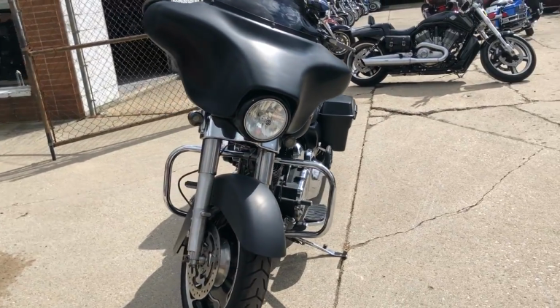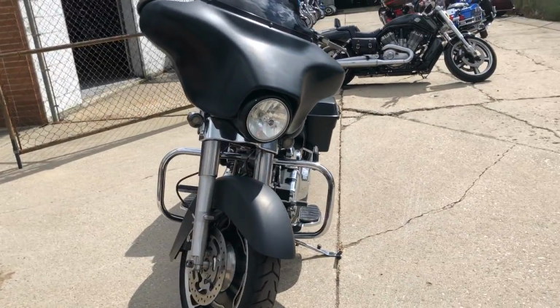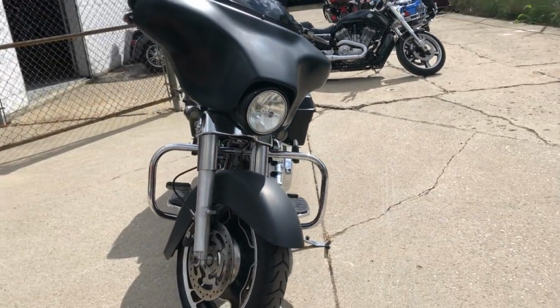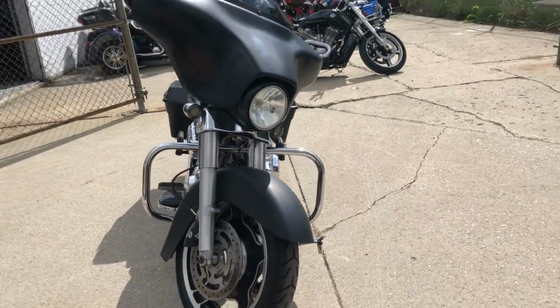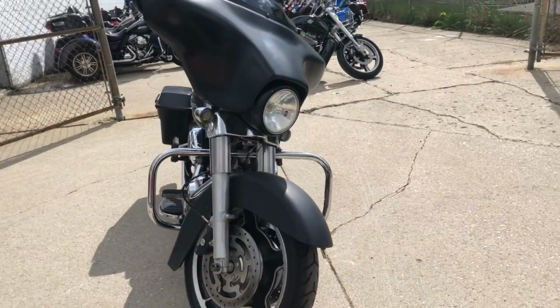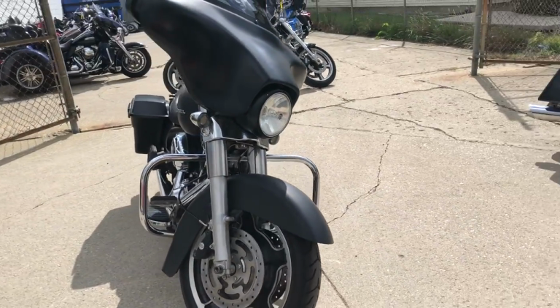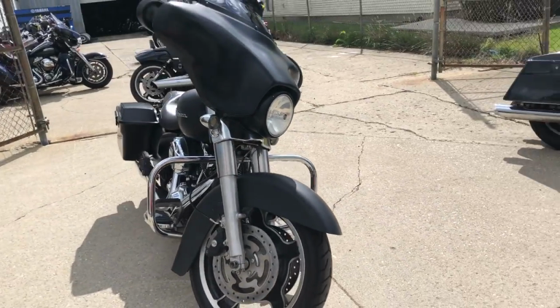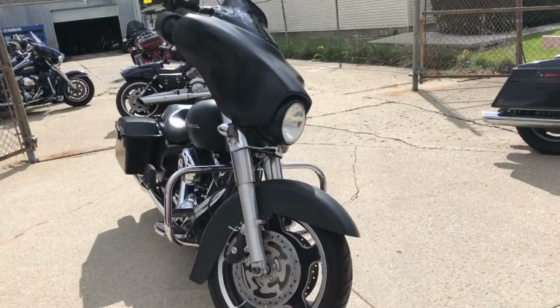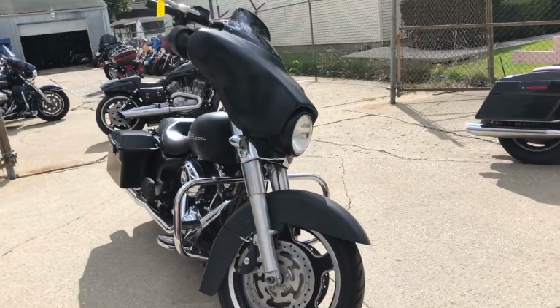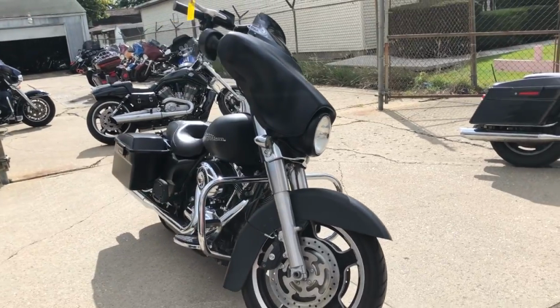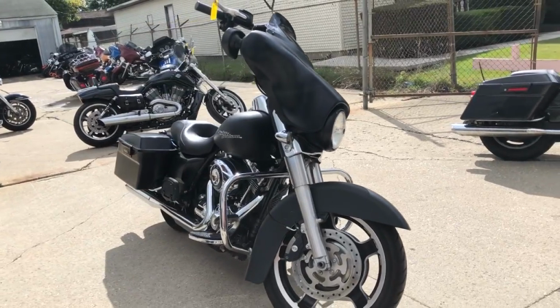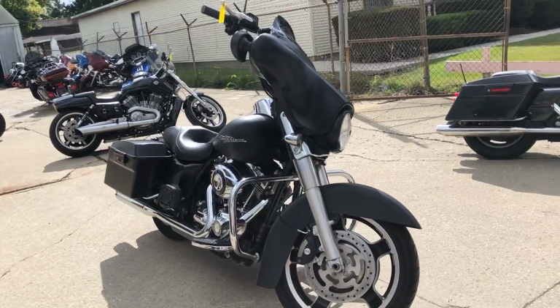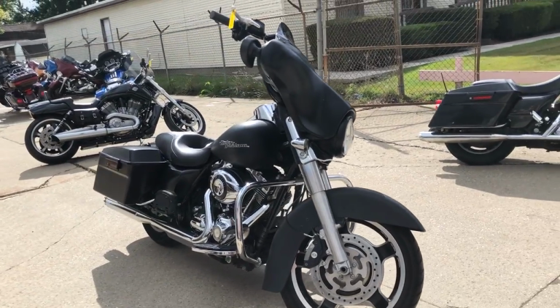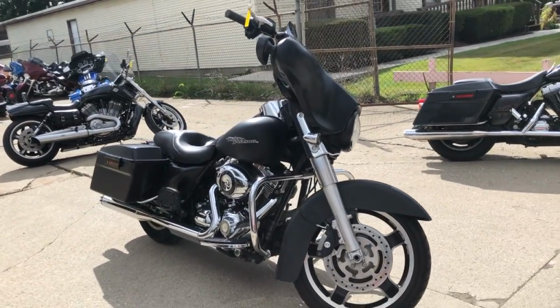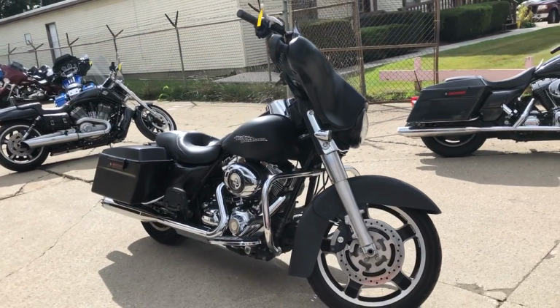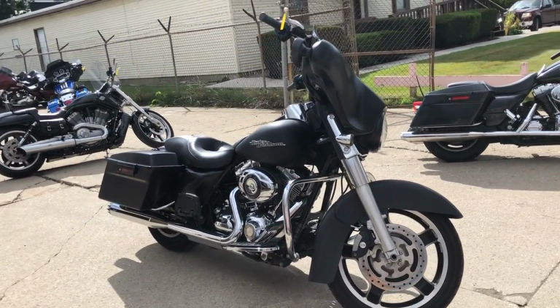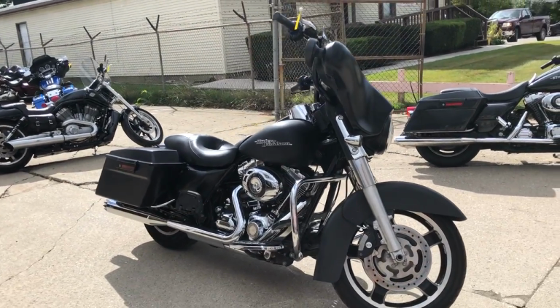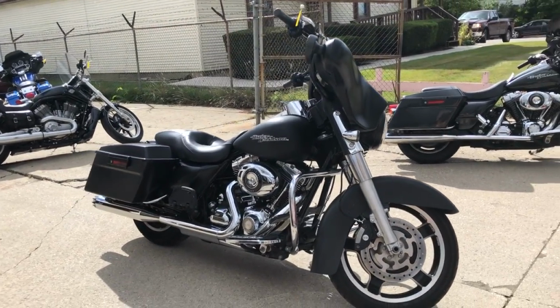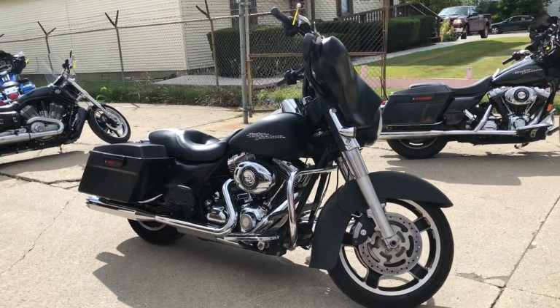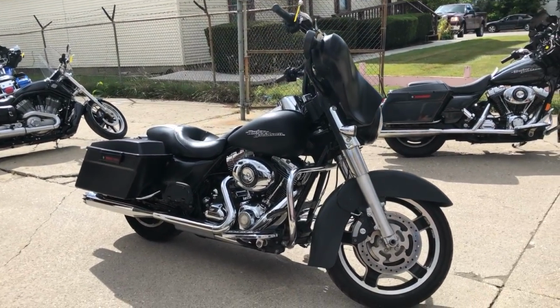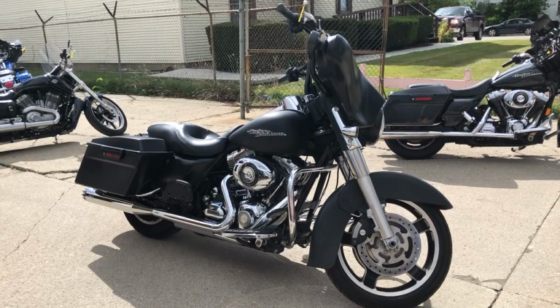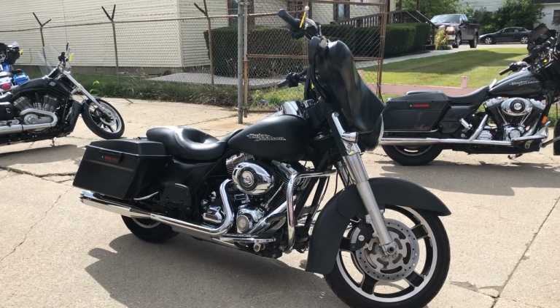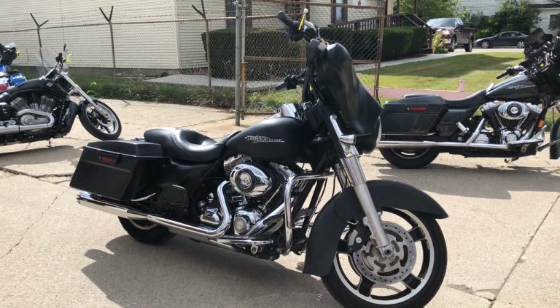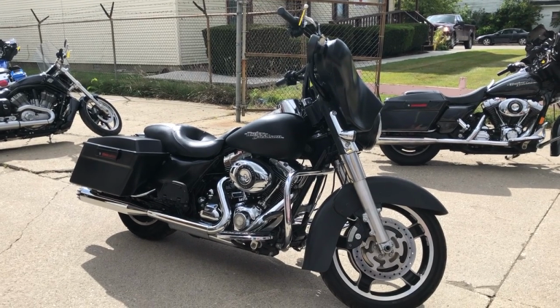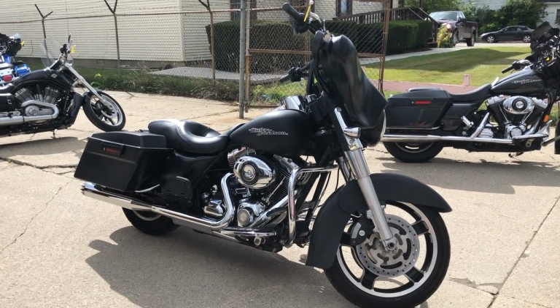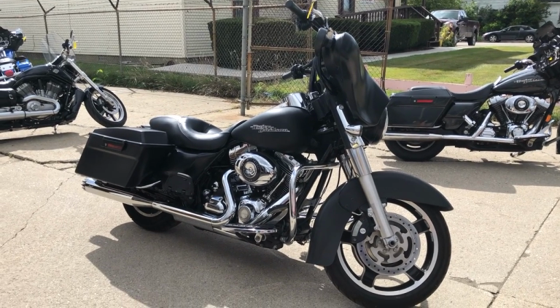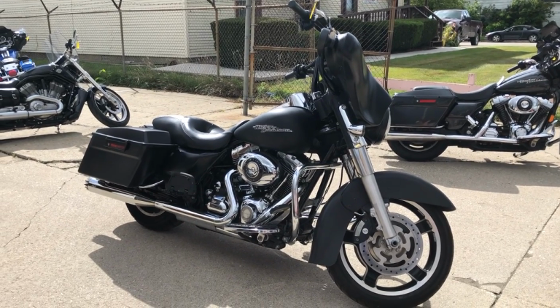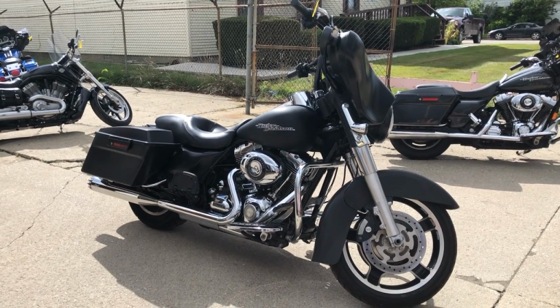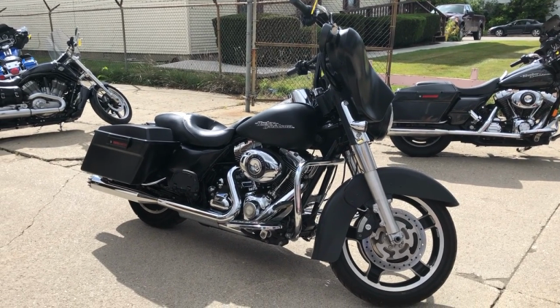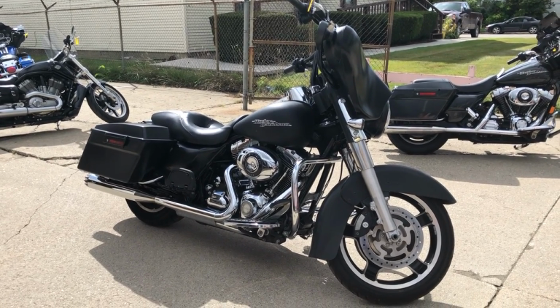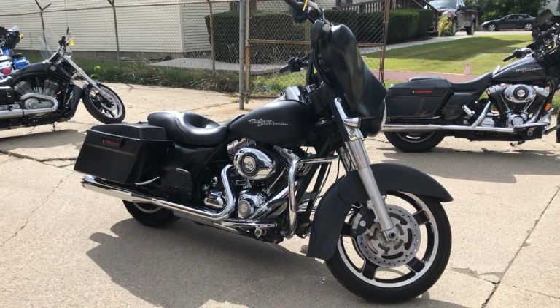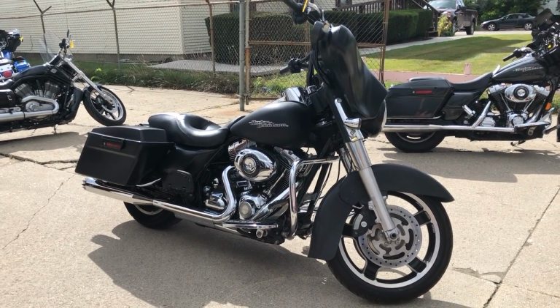We have financing programs here at Approval Powersports — good credit, no credit, bad credit, we can get you rolling. We've got a program for everybody. We also have layaway programs and we deliver from our store to your door, just to make the process easy and simple.